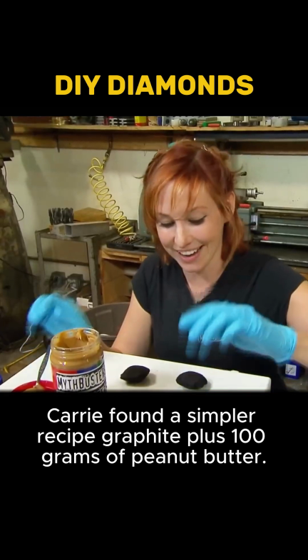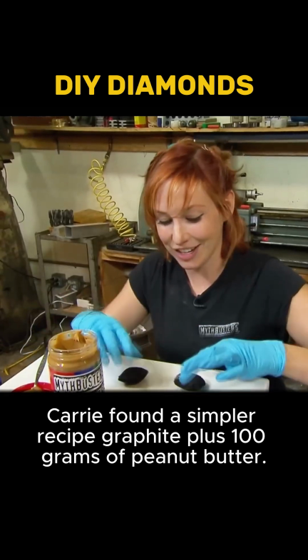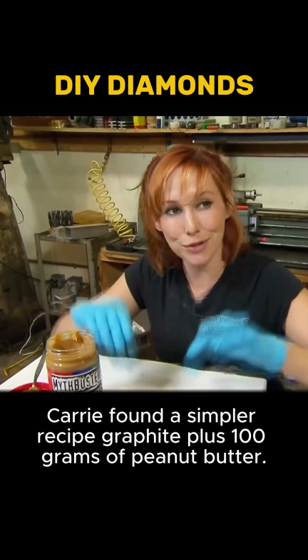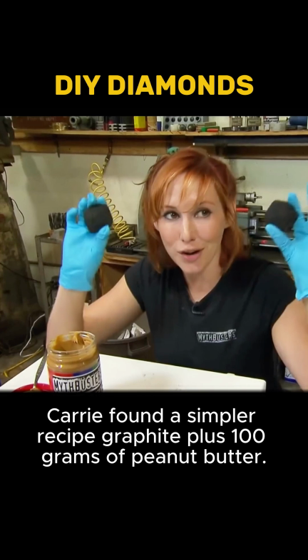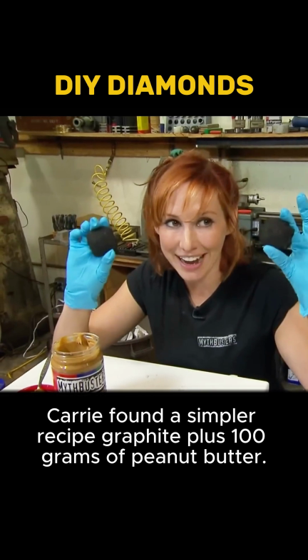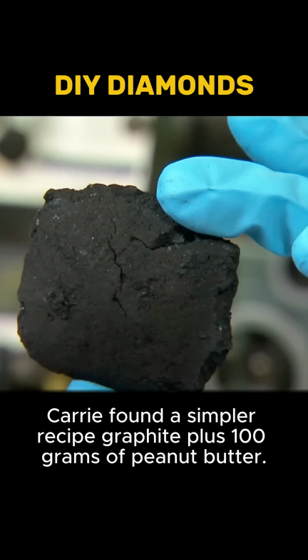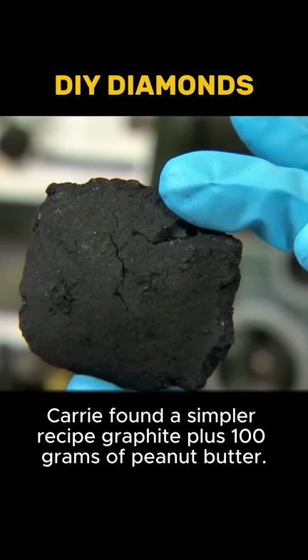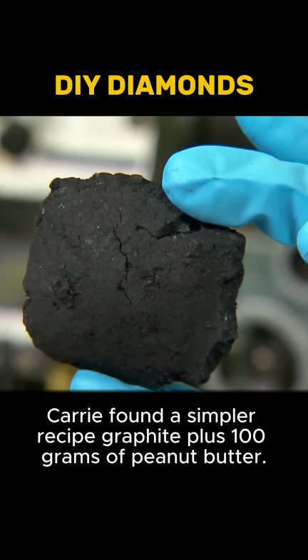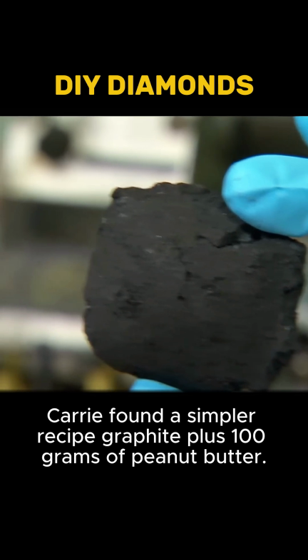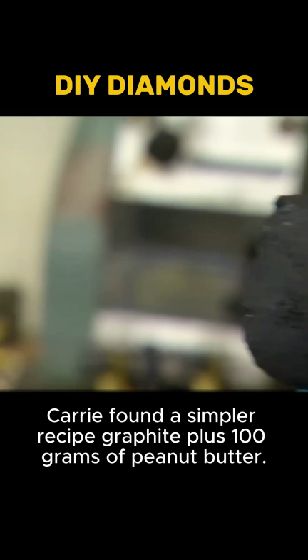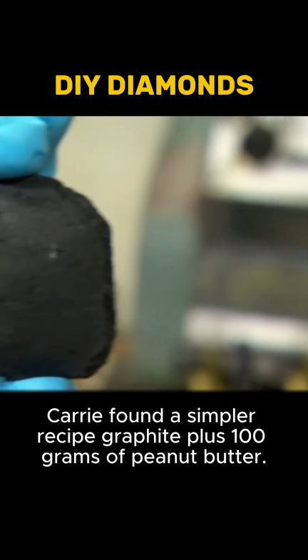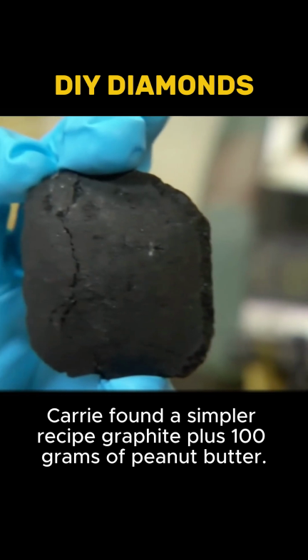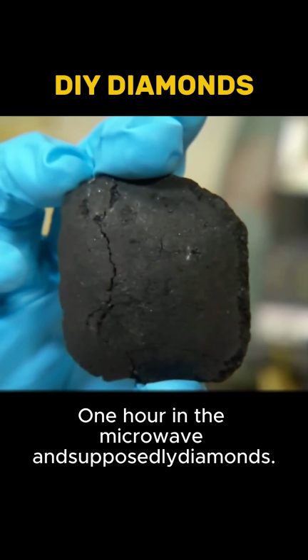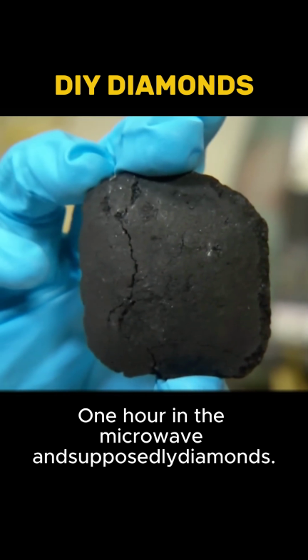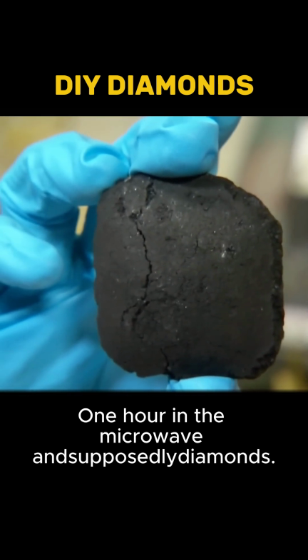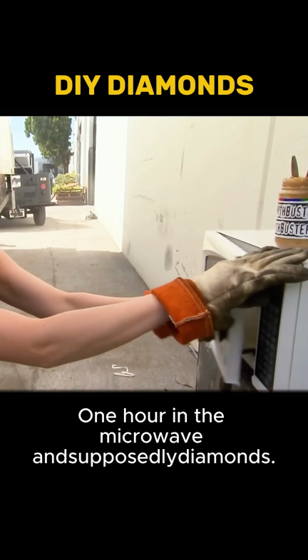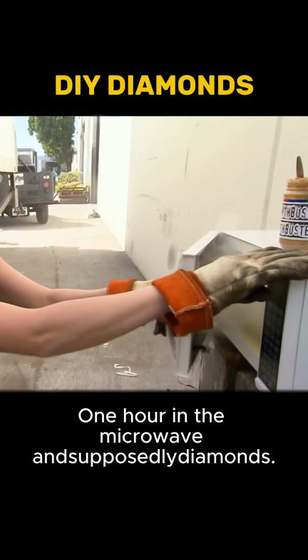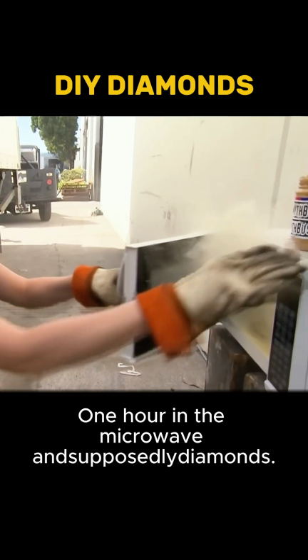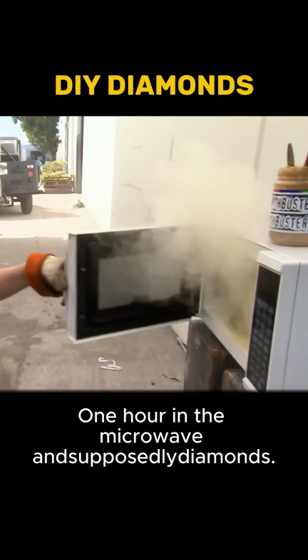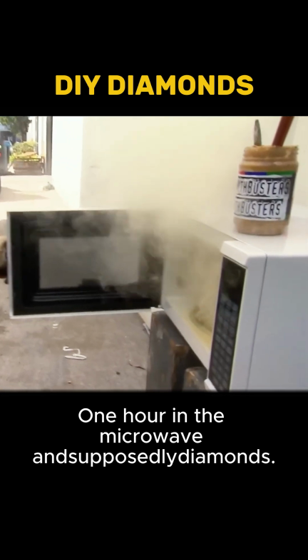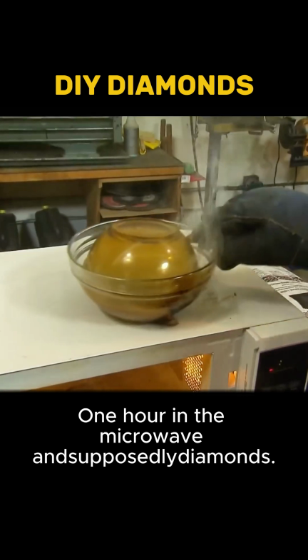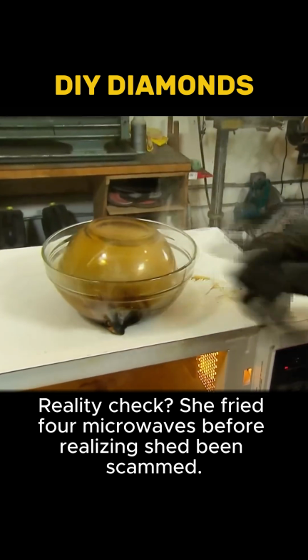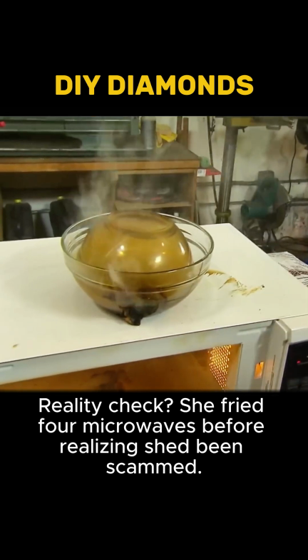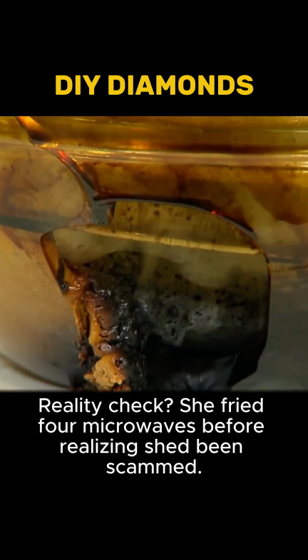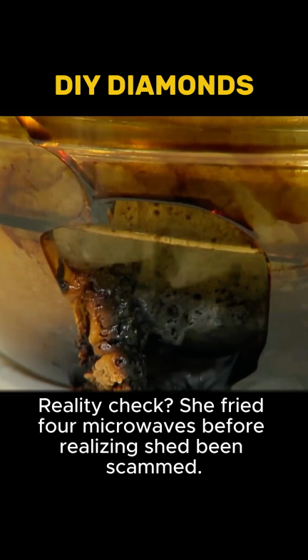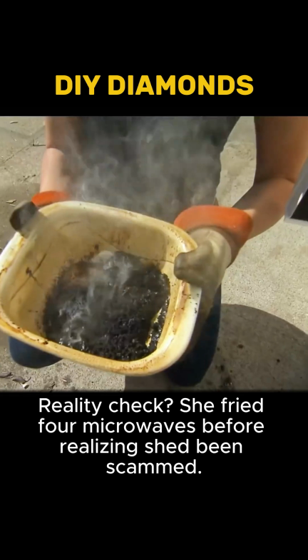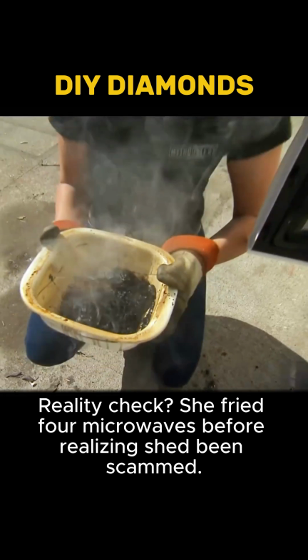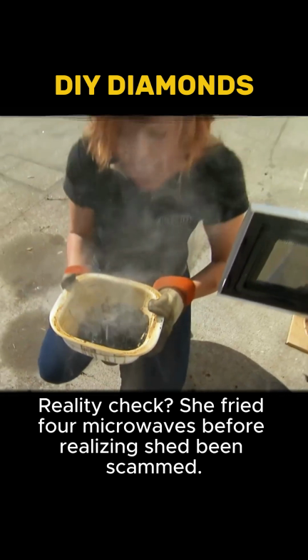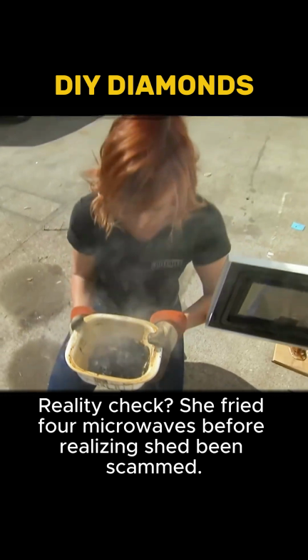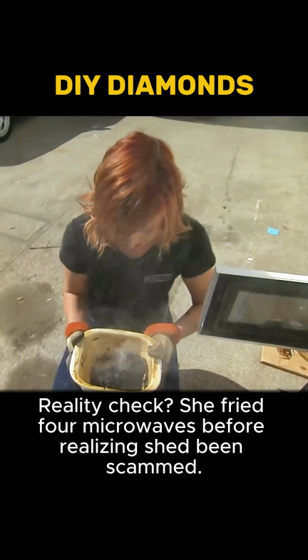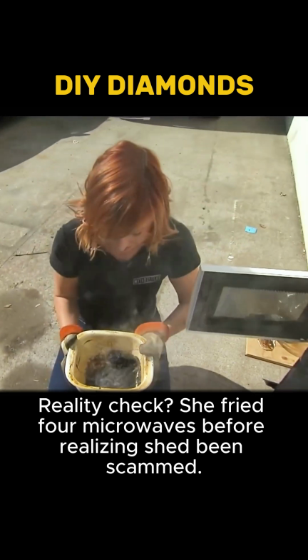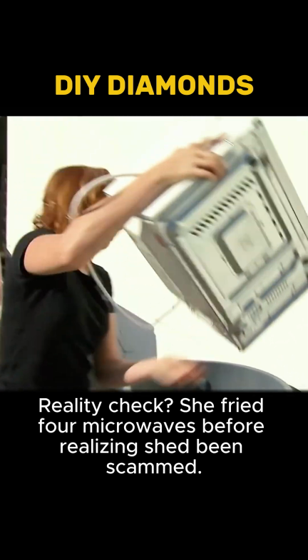Carrie found a simpler recipe: graphite plus 100 grams of peanut butter, one hour in the microwave, and supposedly diamonds. Reality check — she fried four microwaves before realizing she'd been scammed.